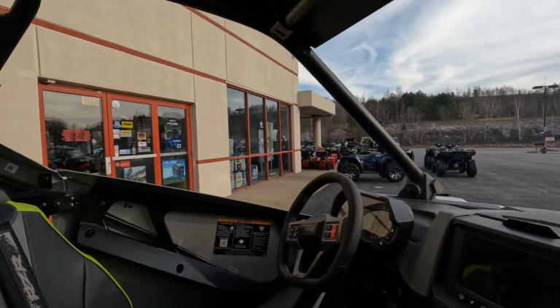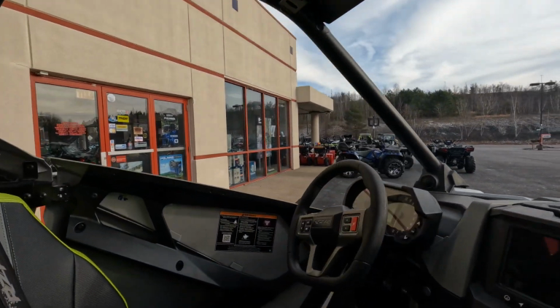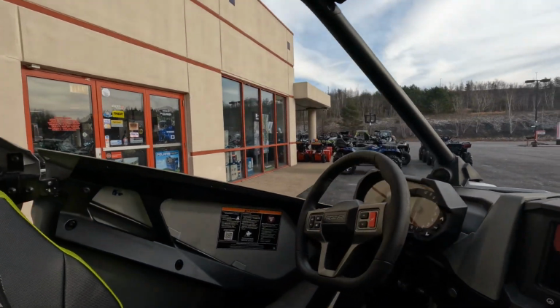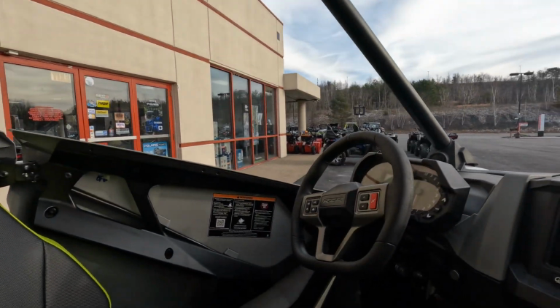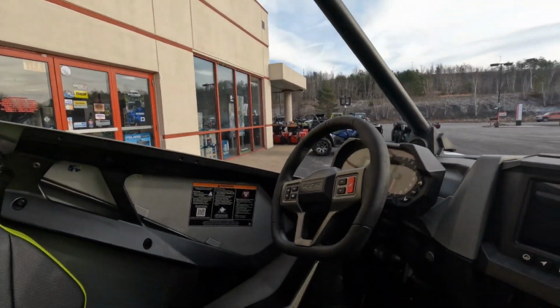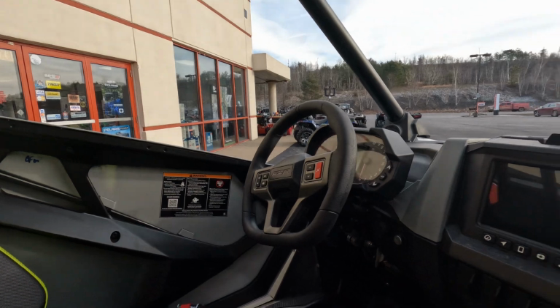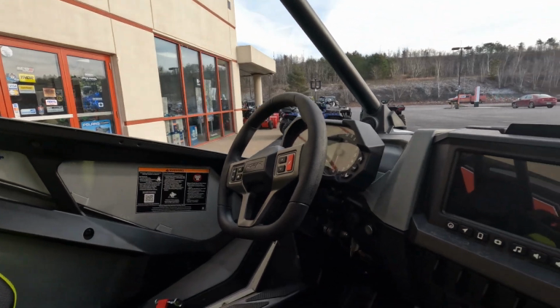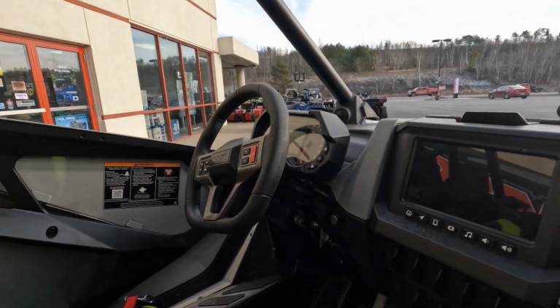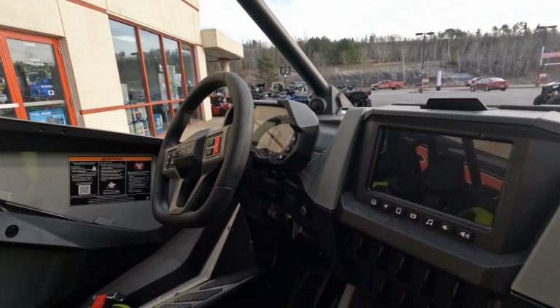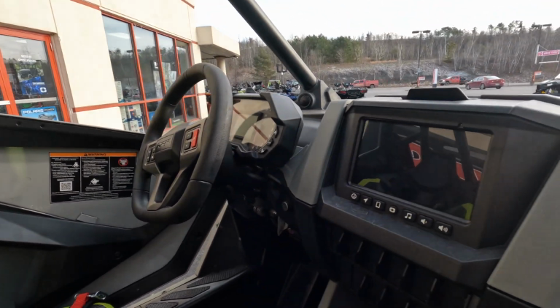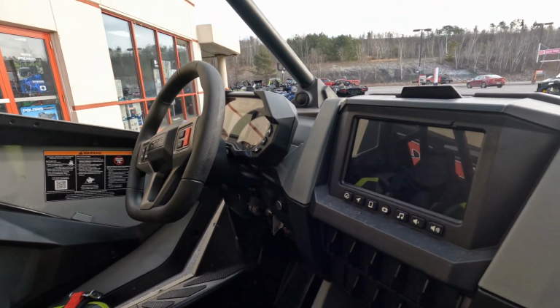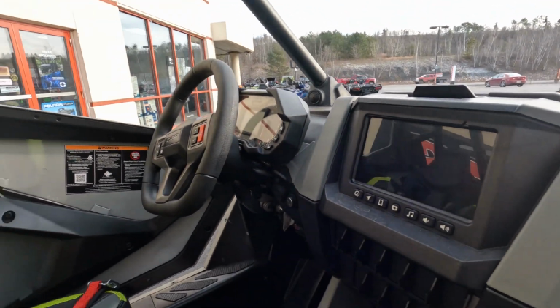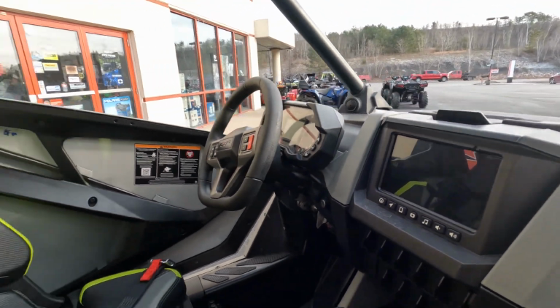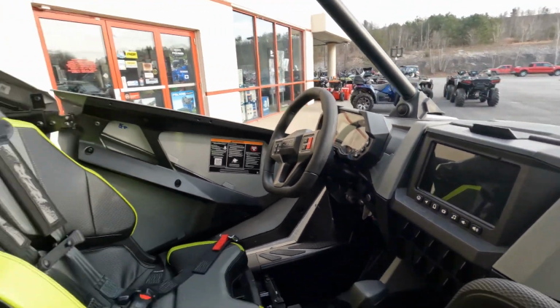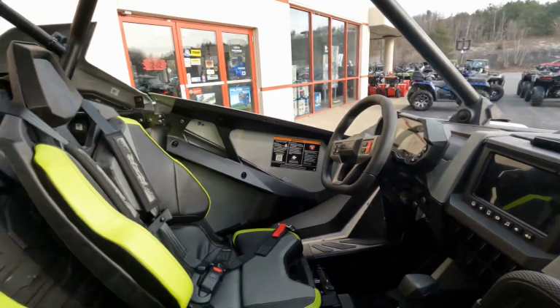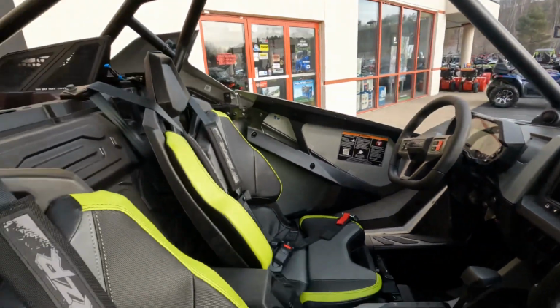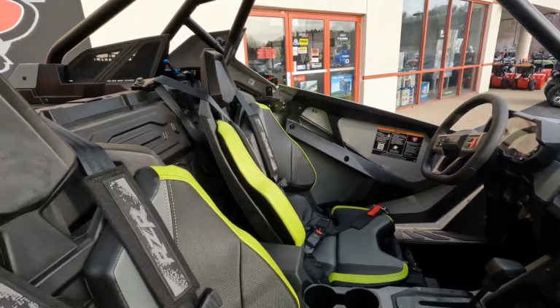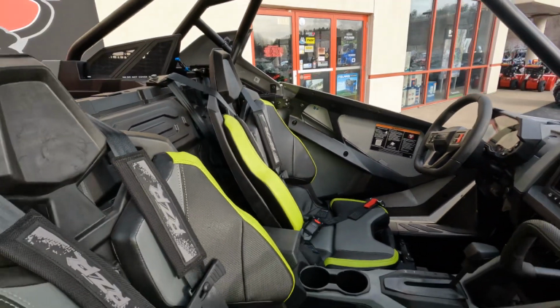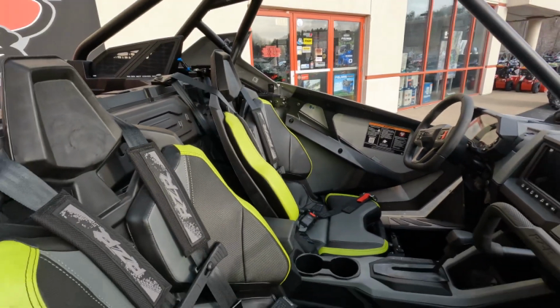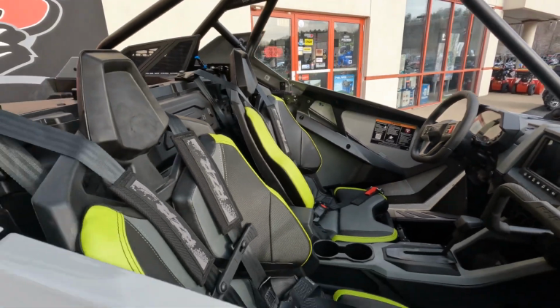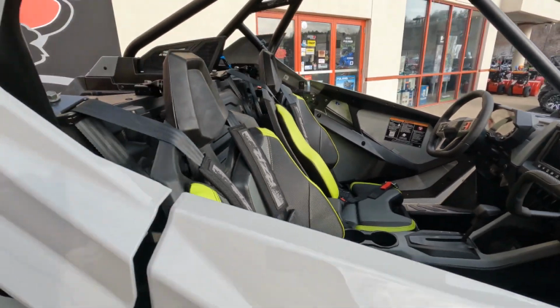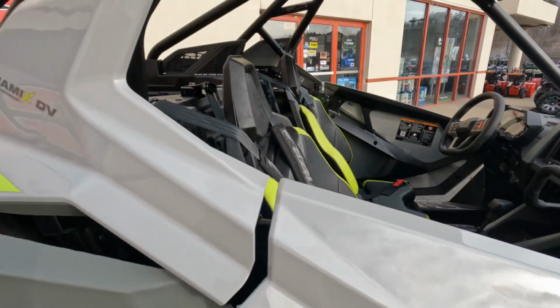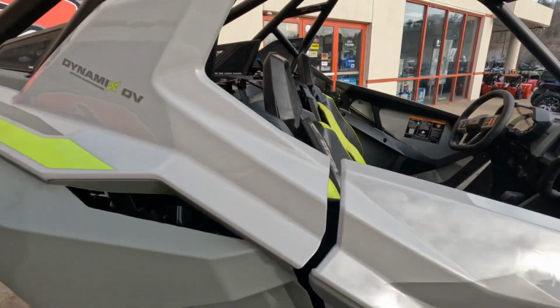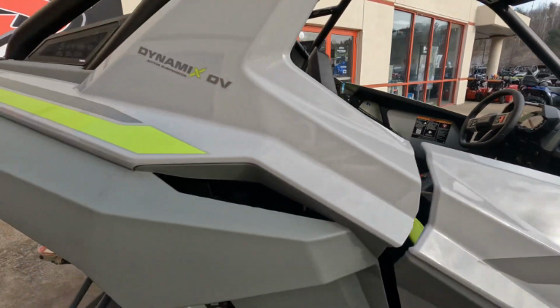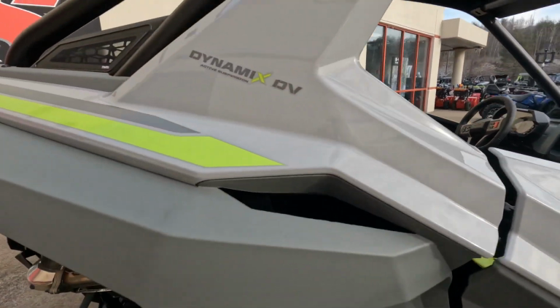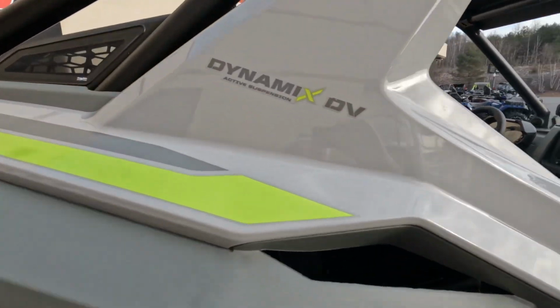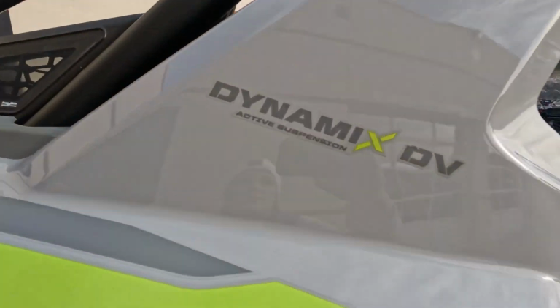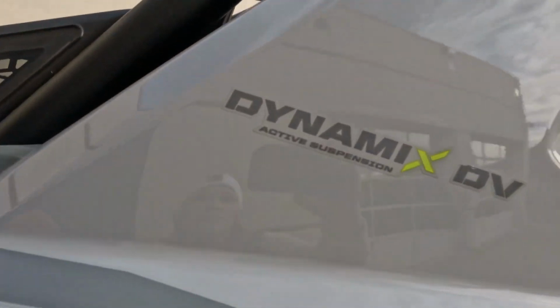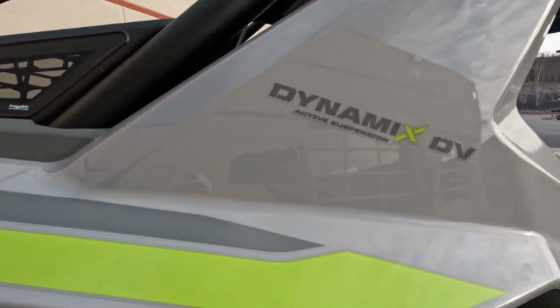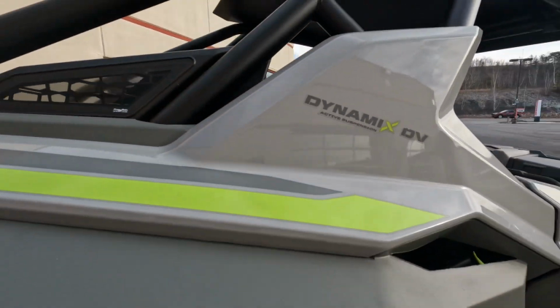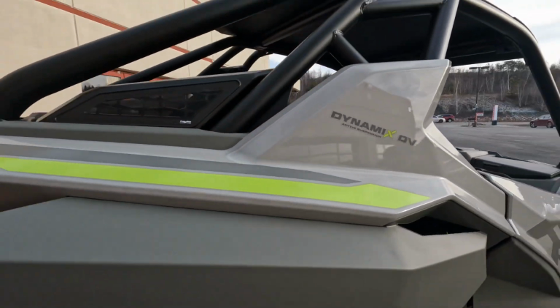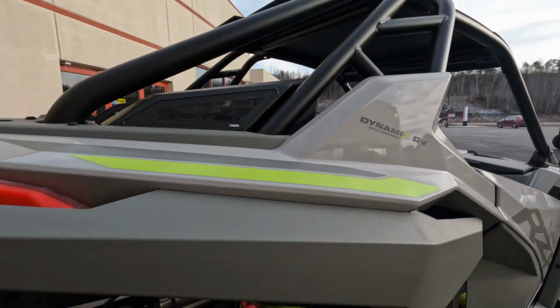It's got the harnesses in there, so you've got plenty of room. It's got the Ride Command, and you've got the radio with Bluetooth connectivity.